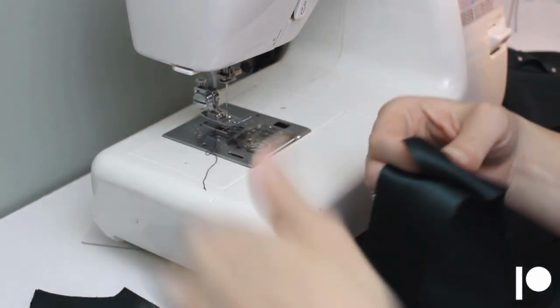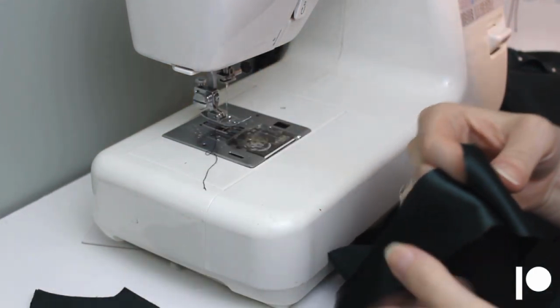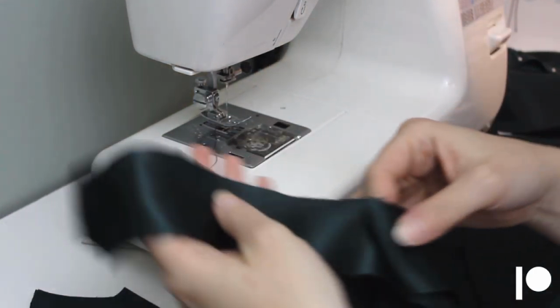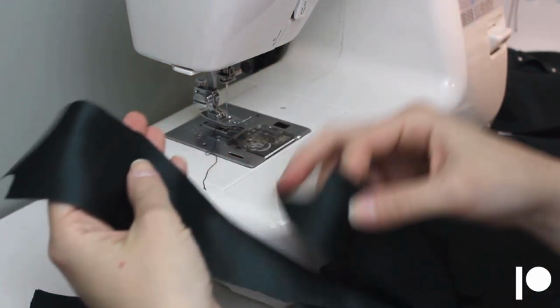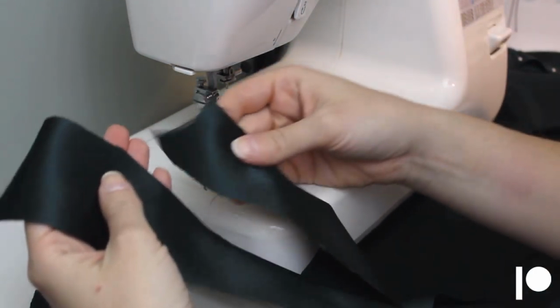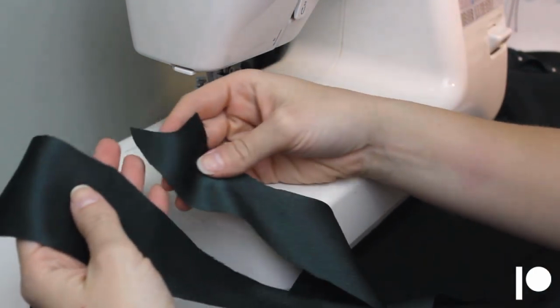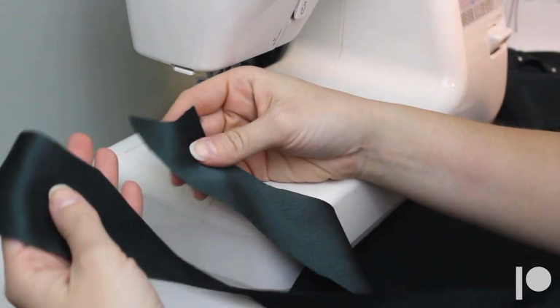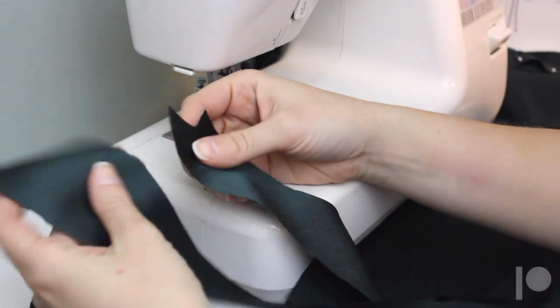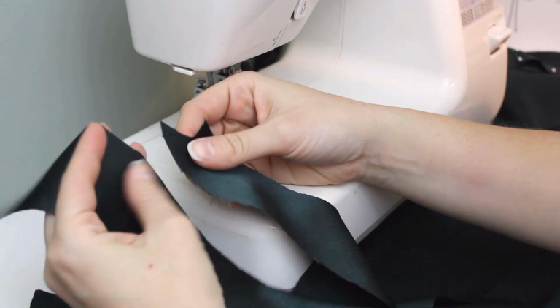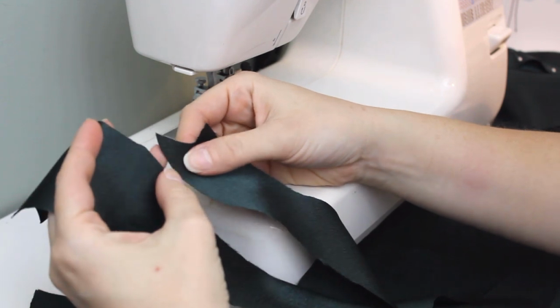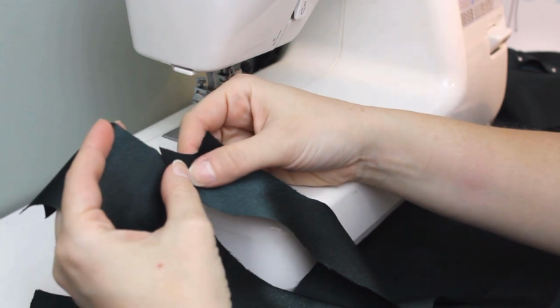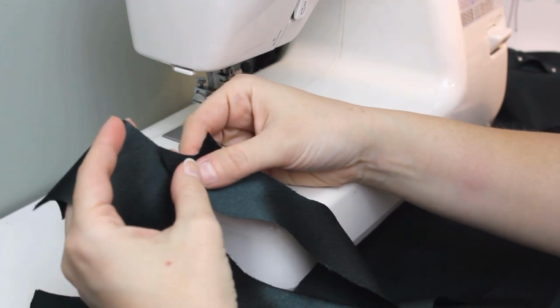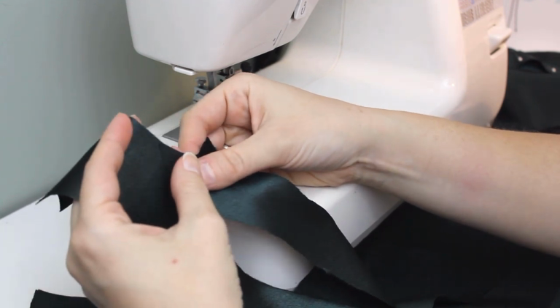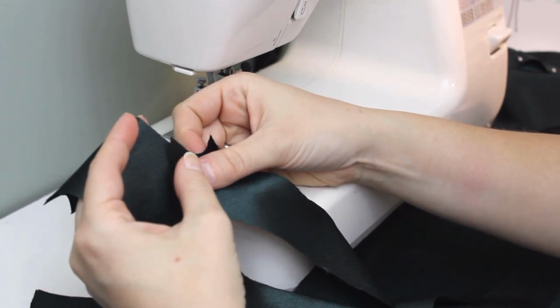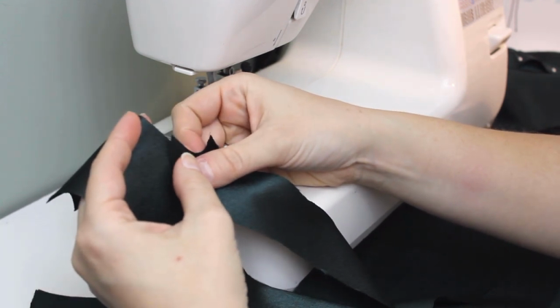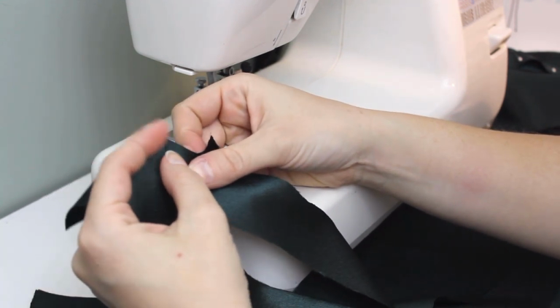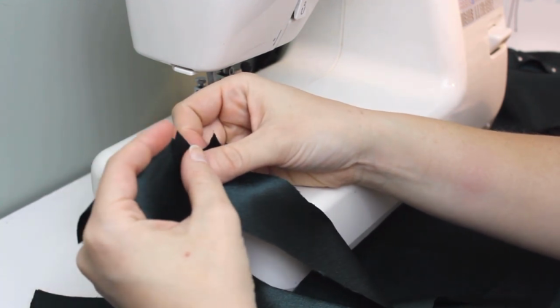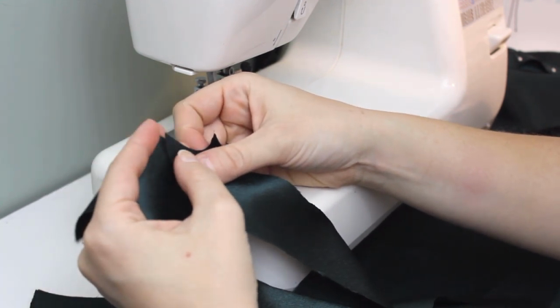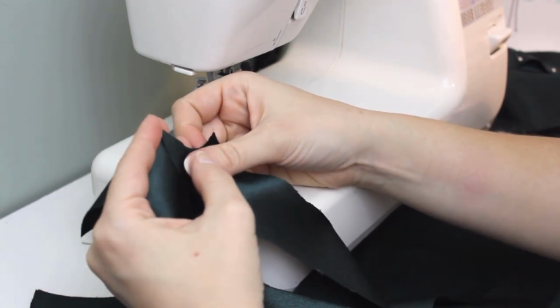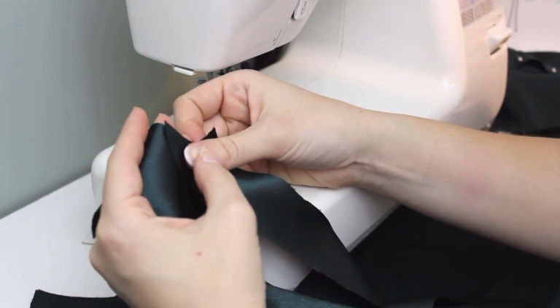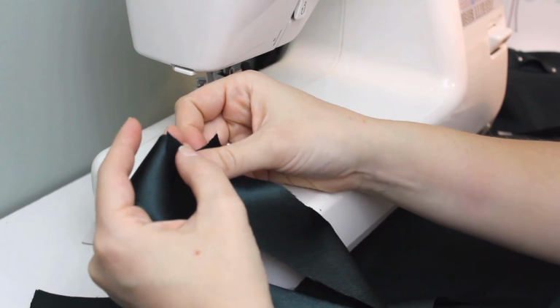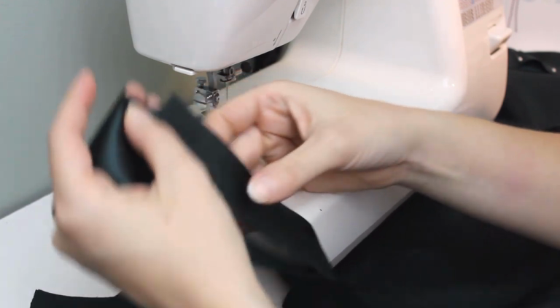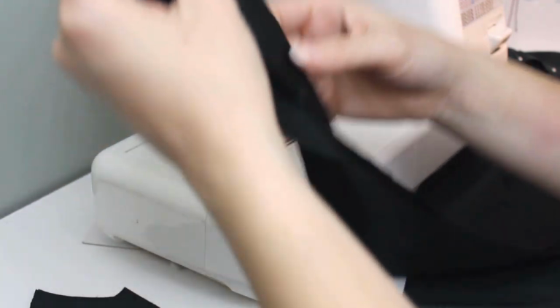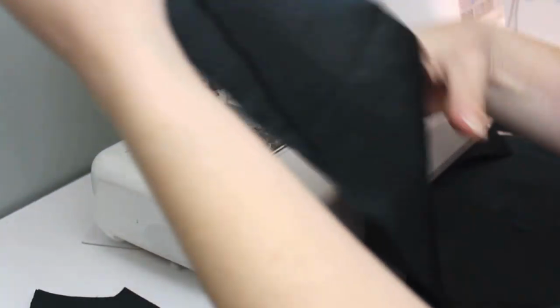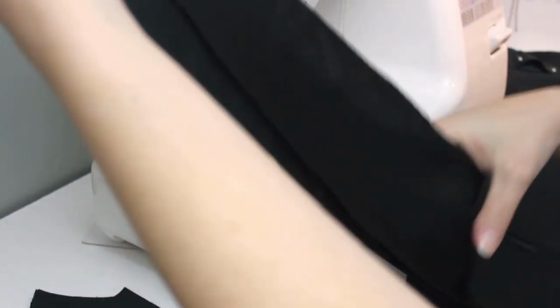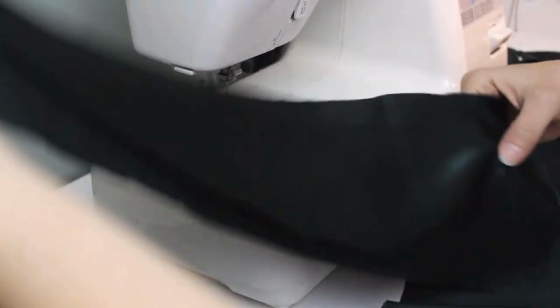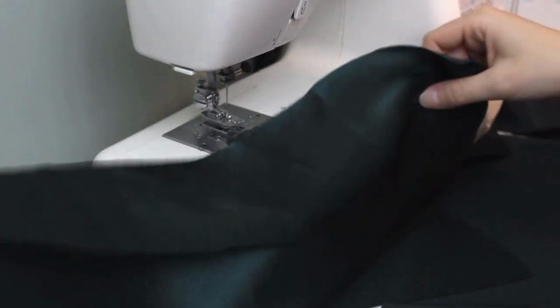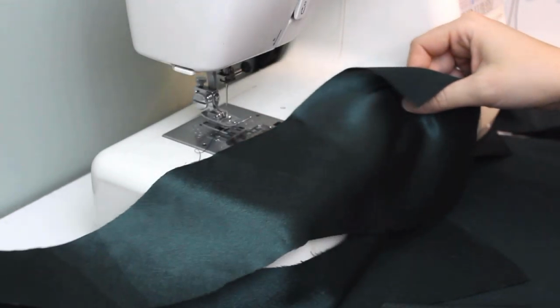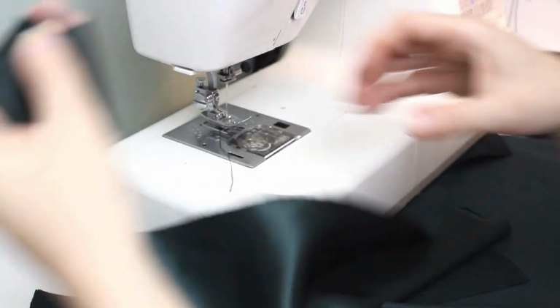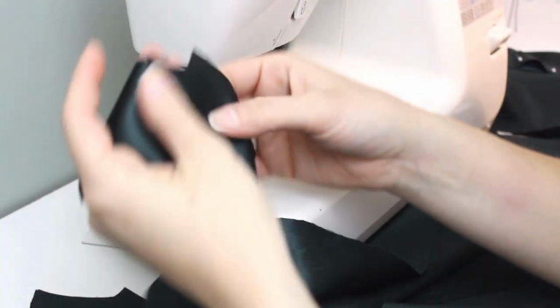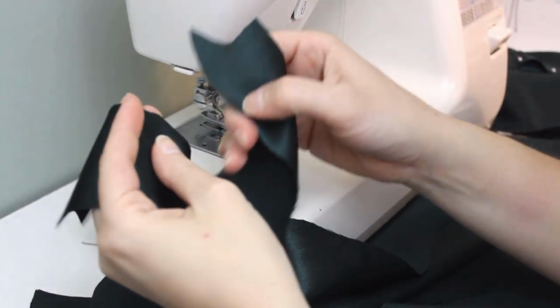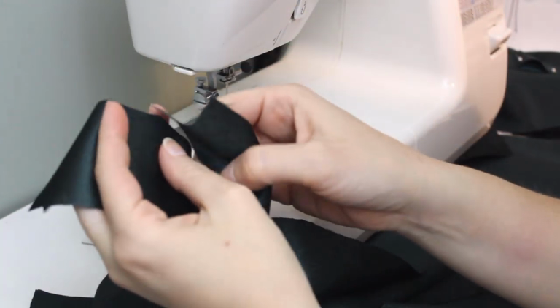I'm using crepe back satin for this dress and because the material is slippery and I misplaced my rotary cutter, I have done the world's worst job of cutting this out. Fortunately edges don't need to be pretty for the pieces to be functional.